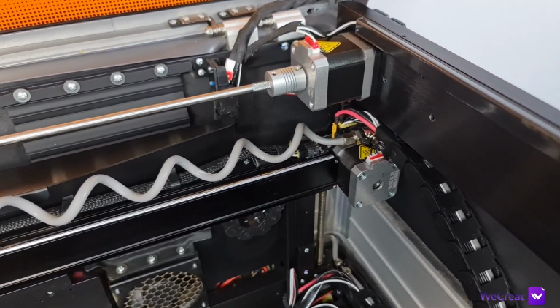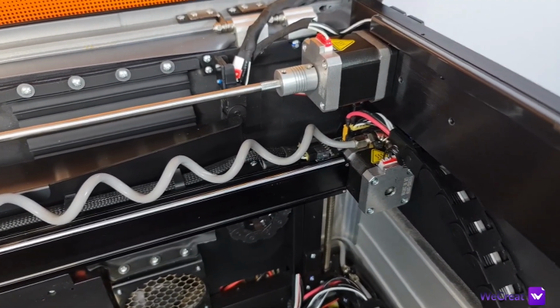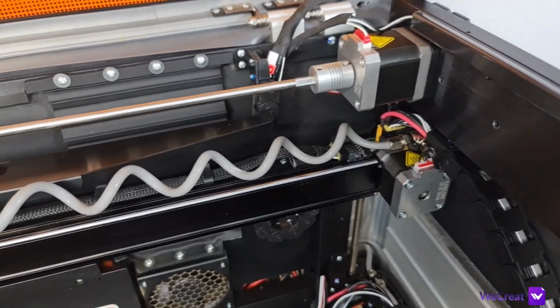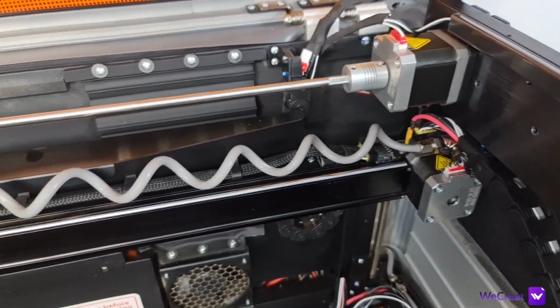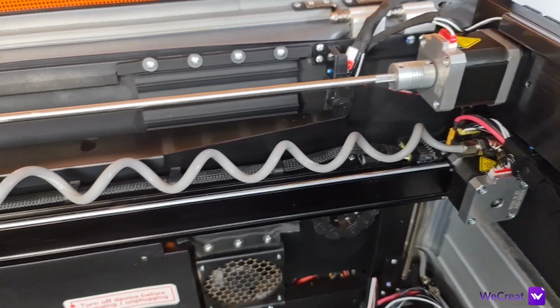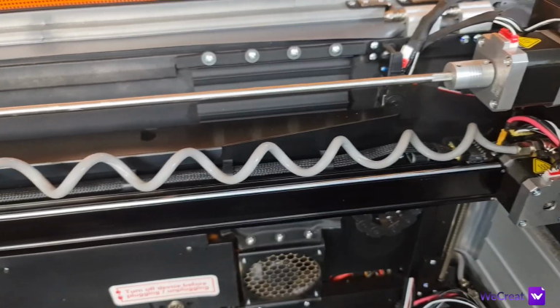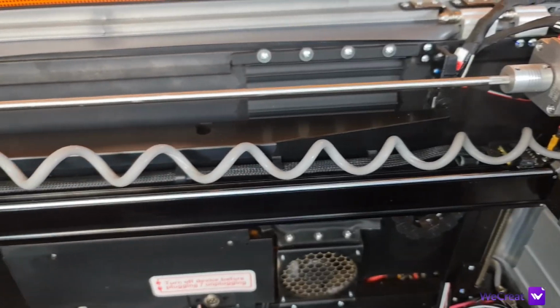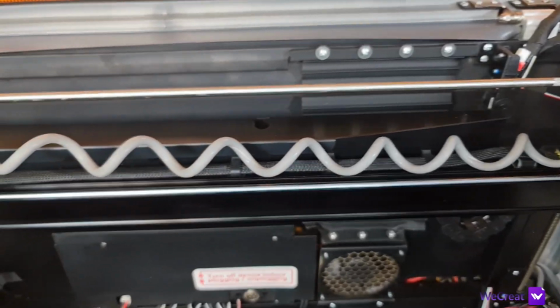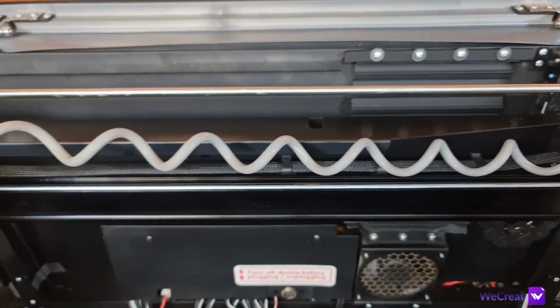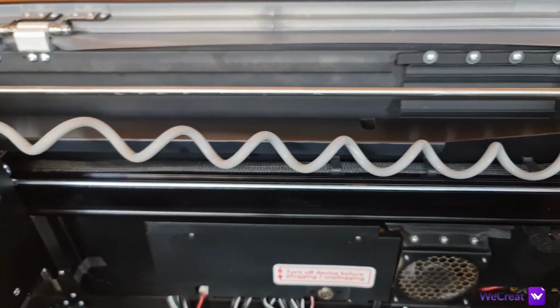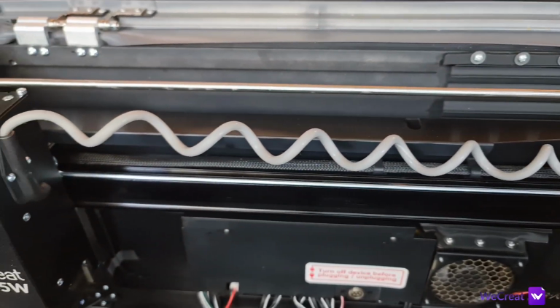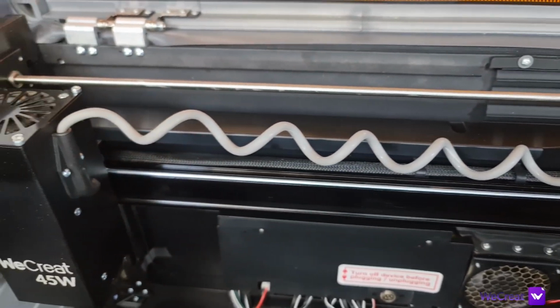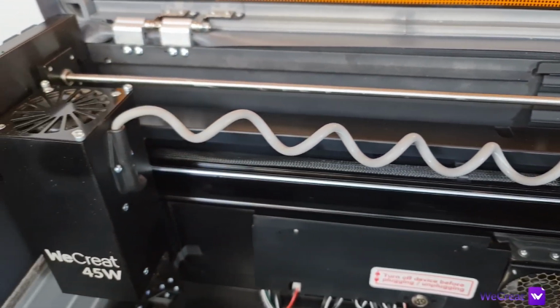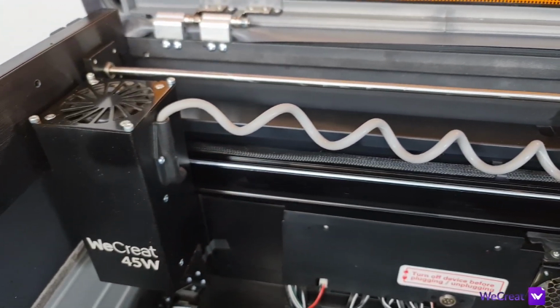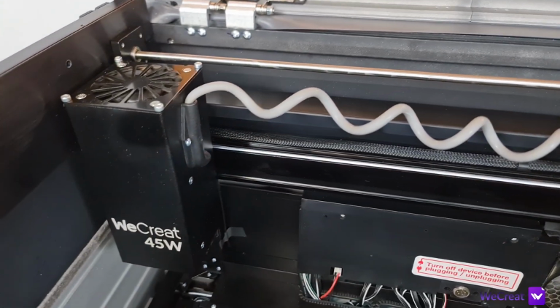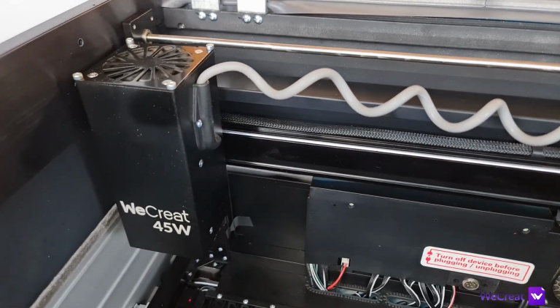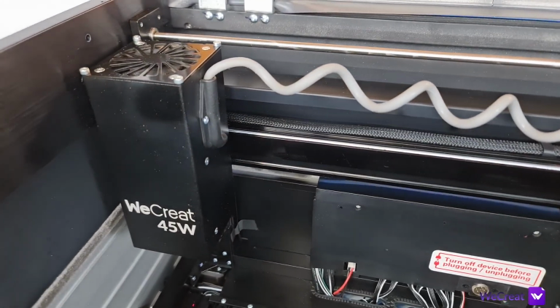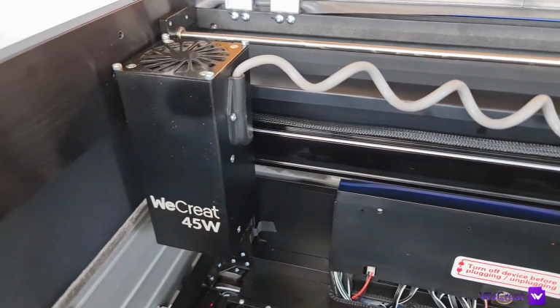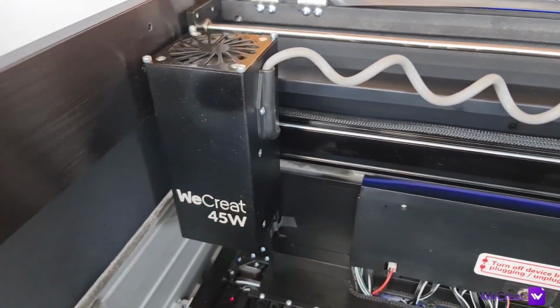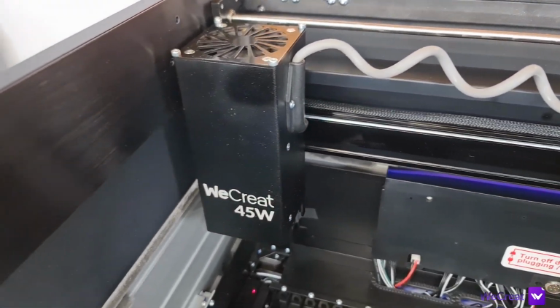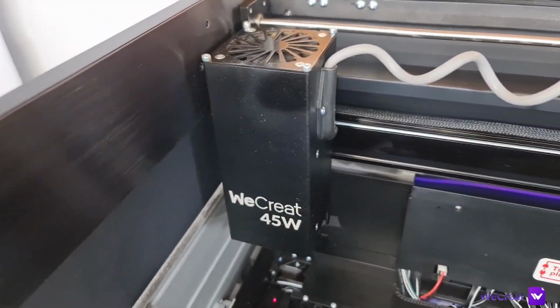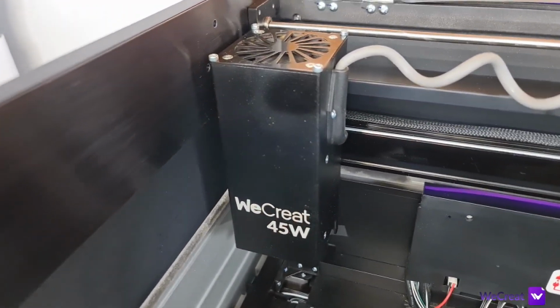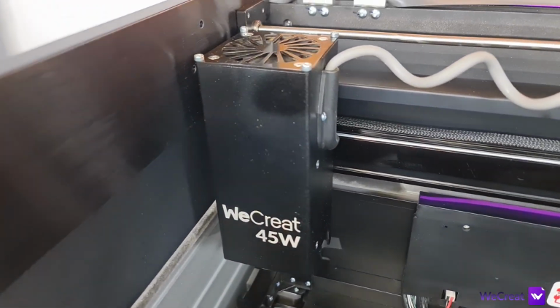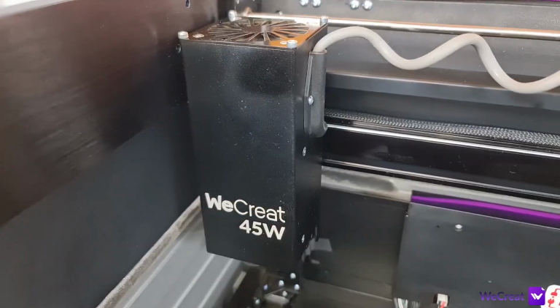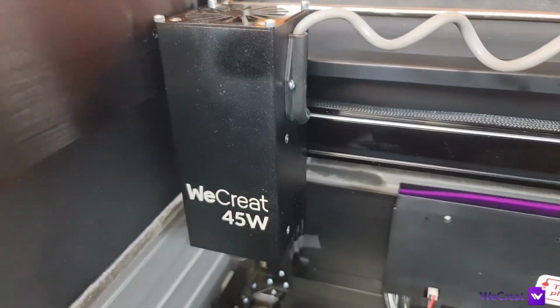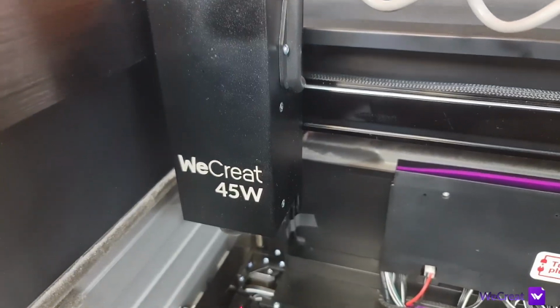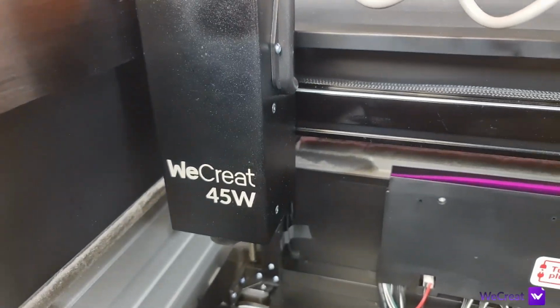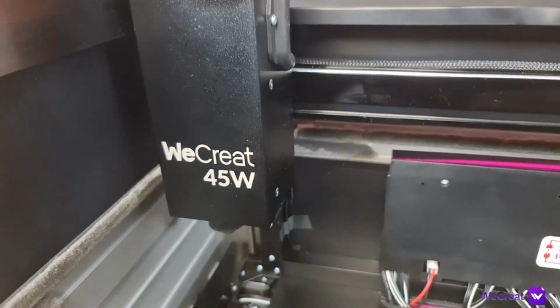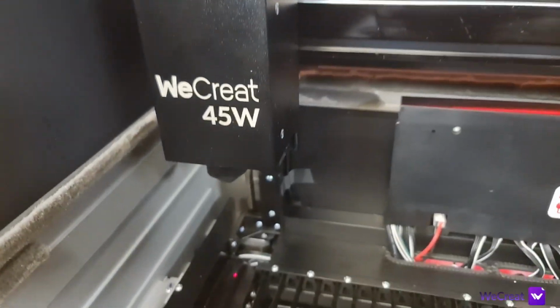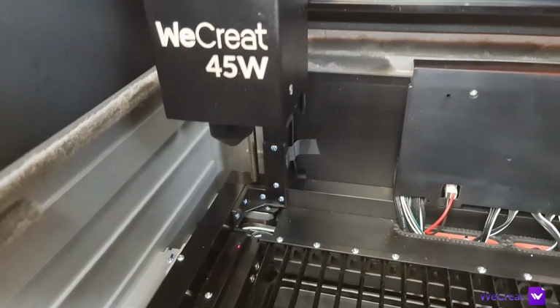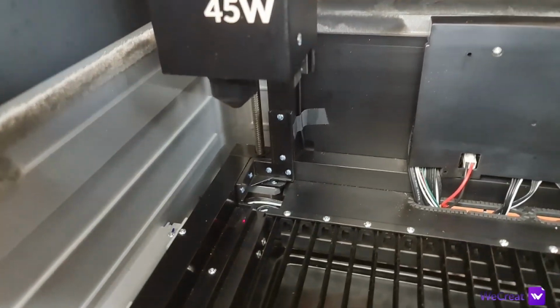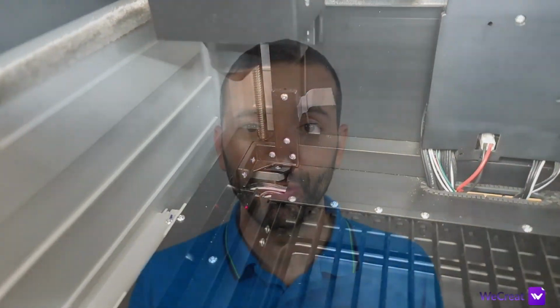It uses steel rails and rollers for movement. The wiring and air hose are nicely routed onto drag chains and the air connection to the laser module is done via a flexible hose.